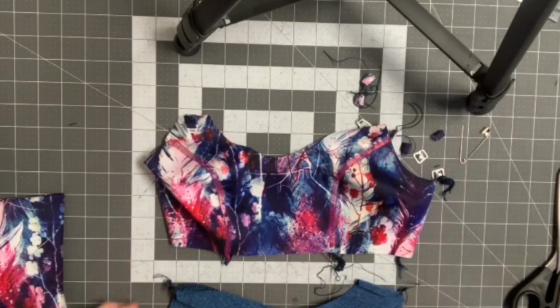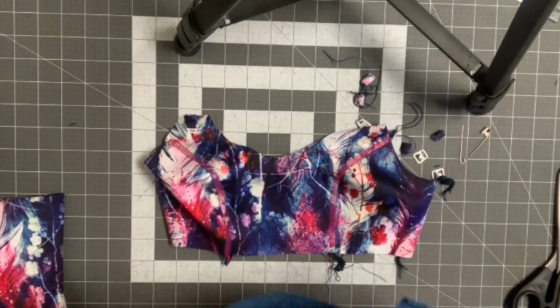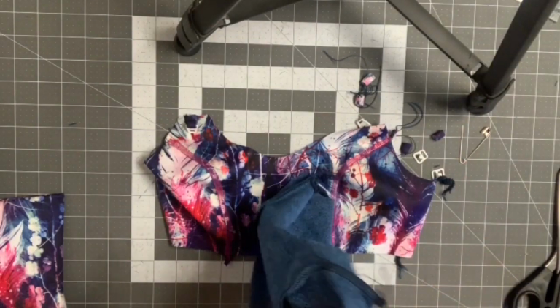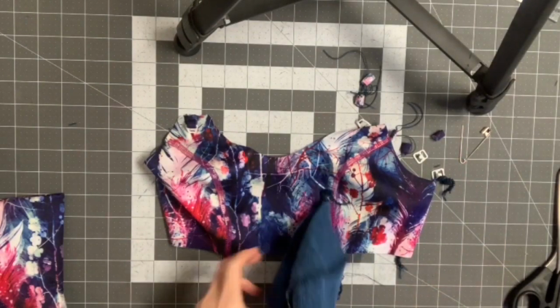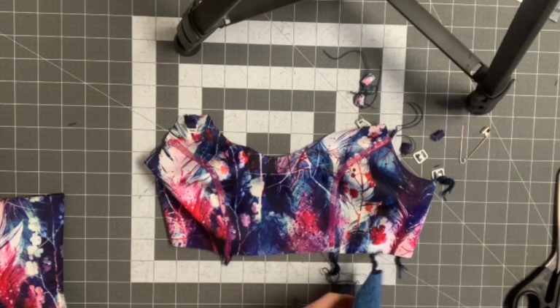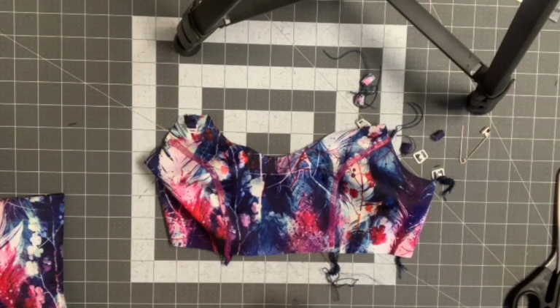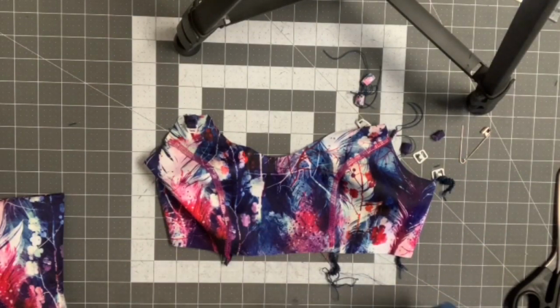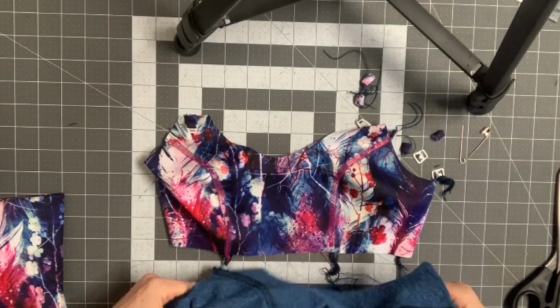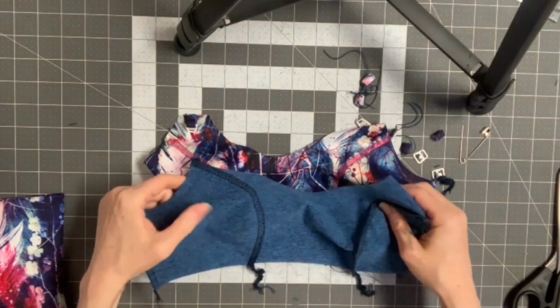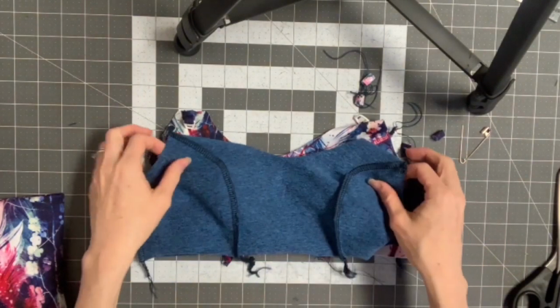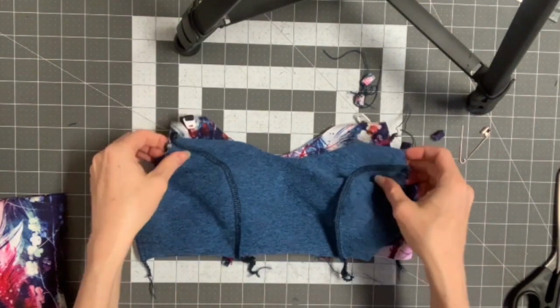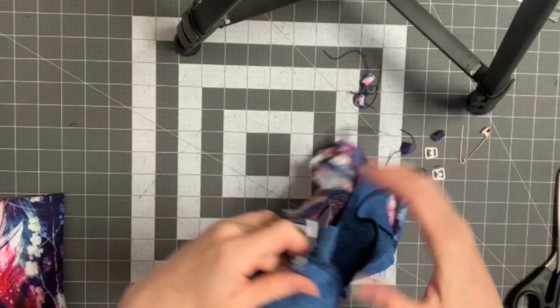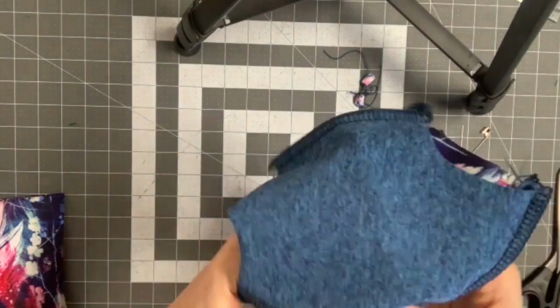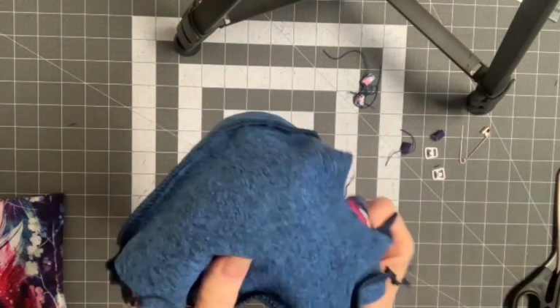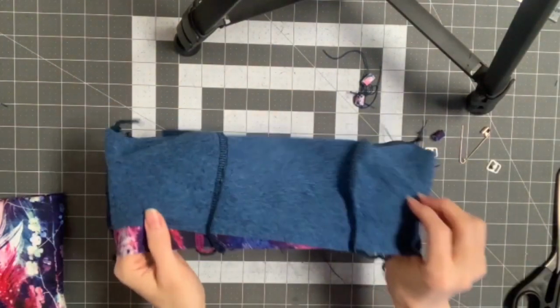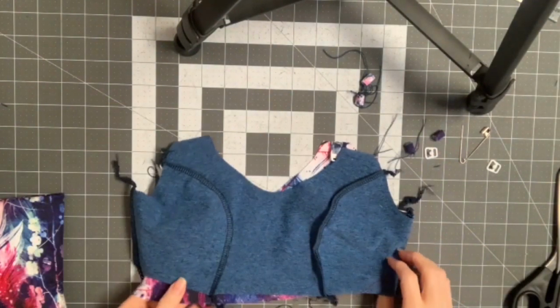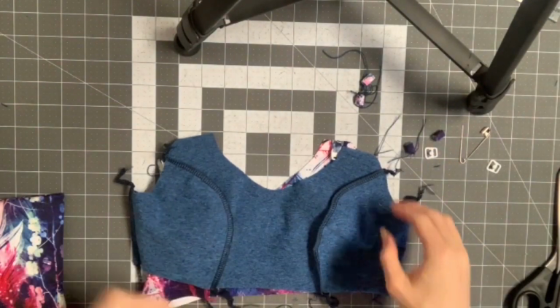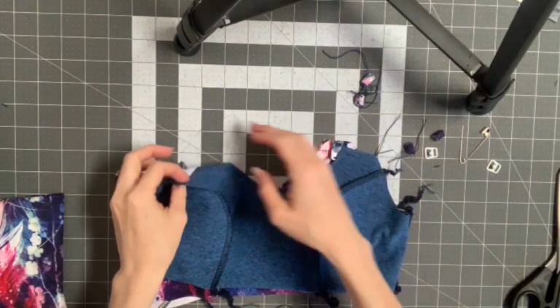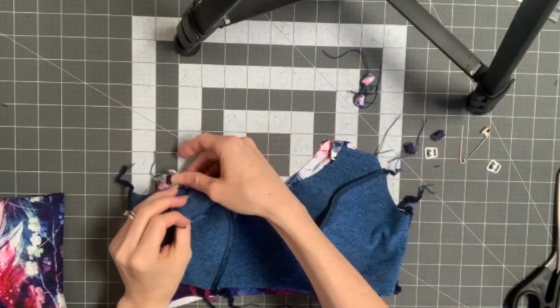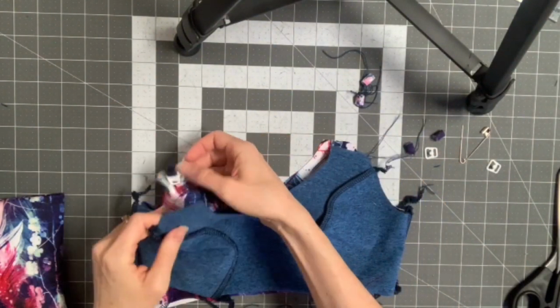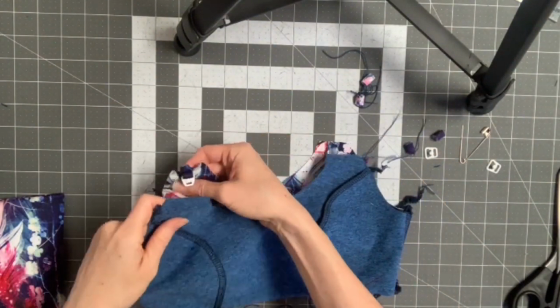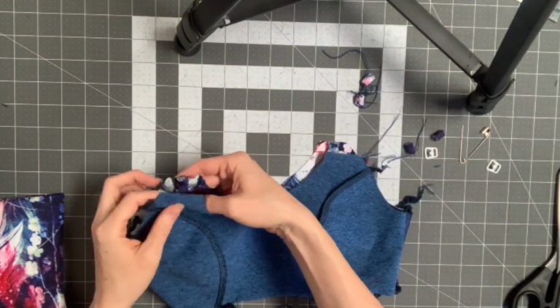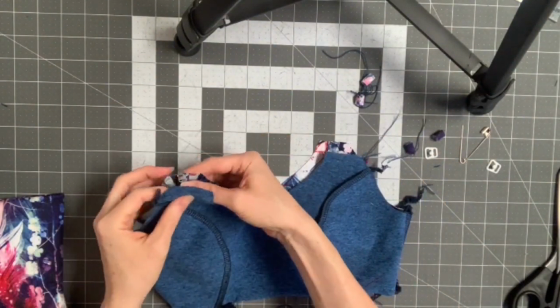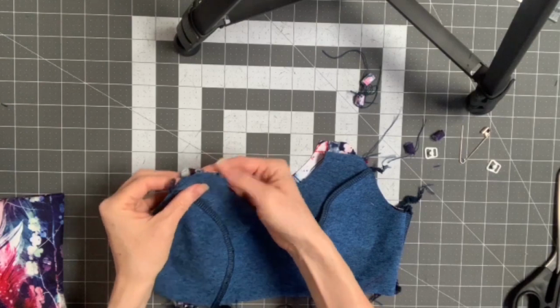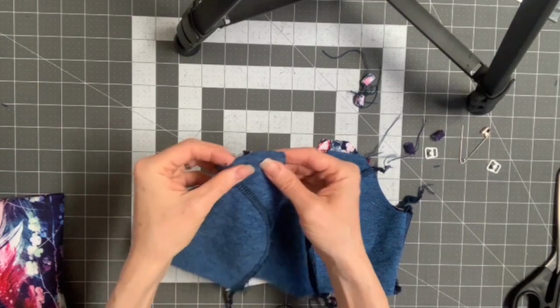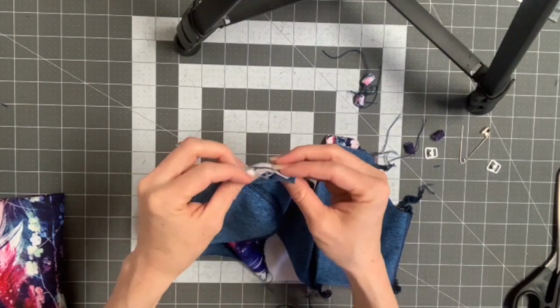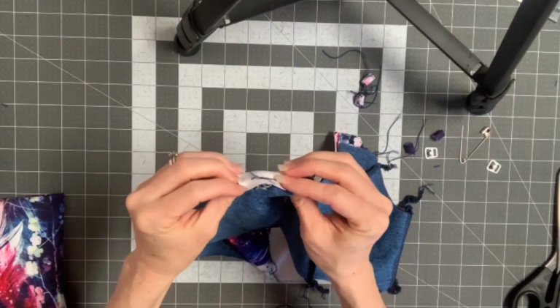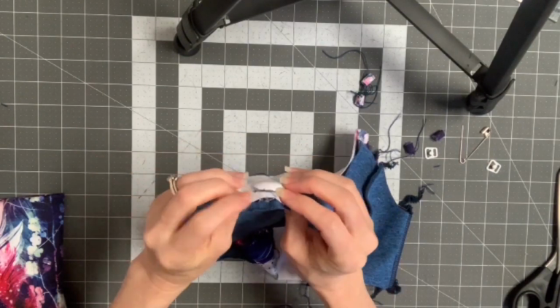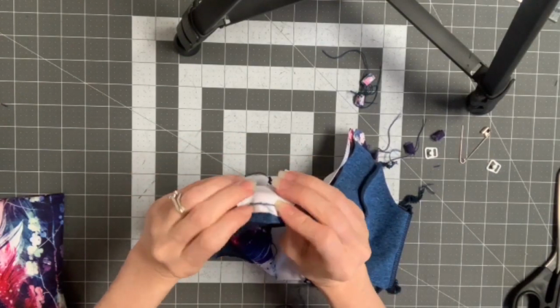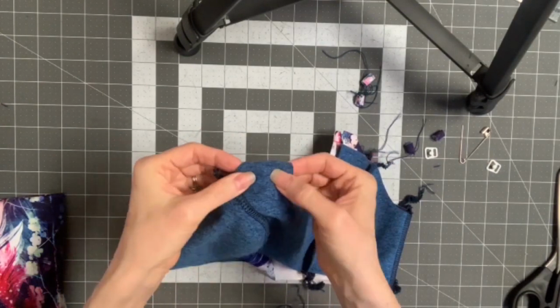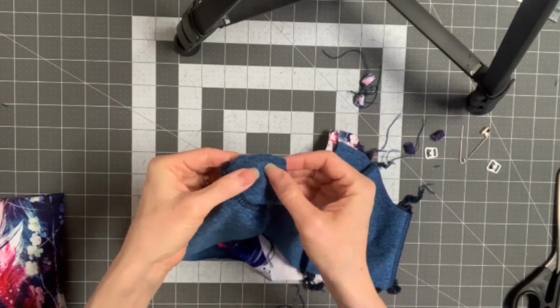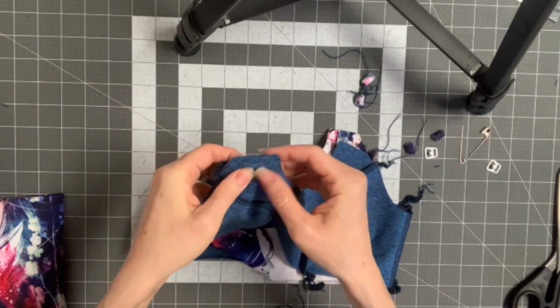Take your lining and put your main and your lining right sides together. We are going to sew all around the upper edges so that the connector piece is sandwiched in between them.